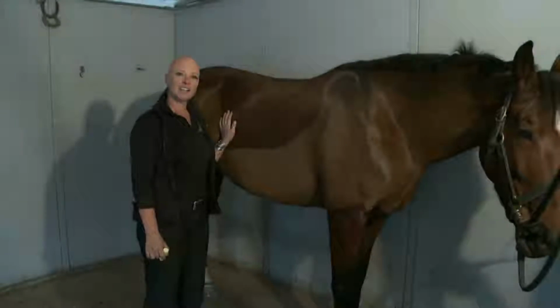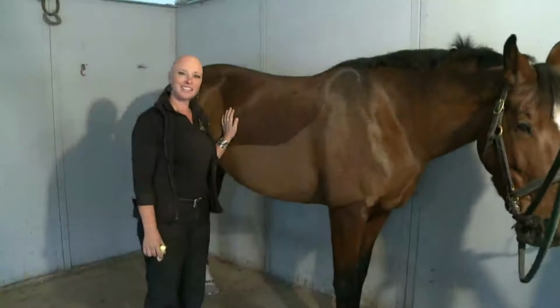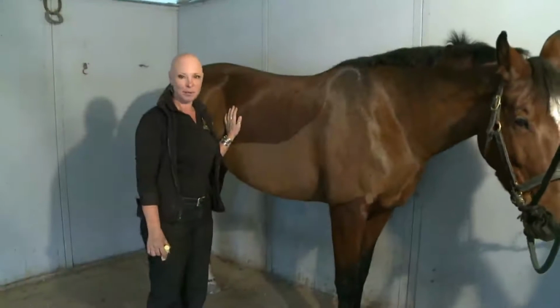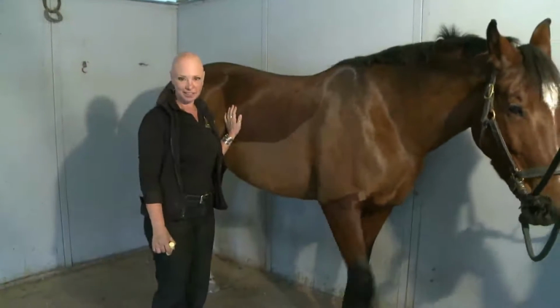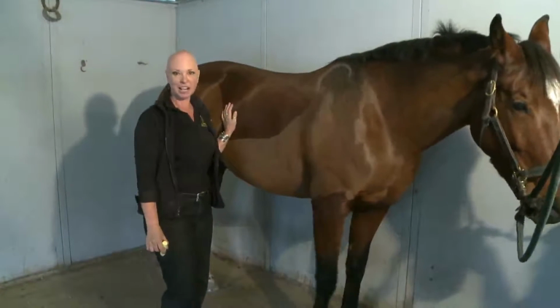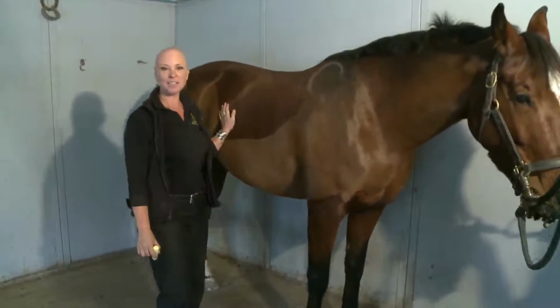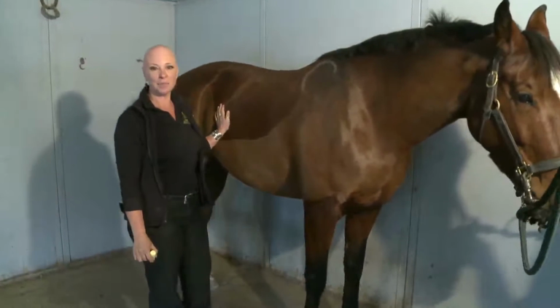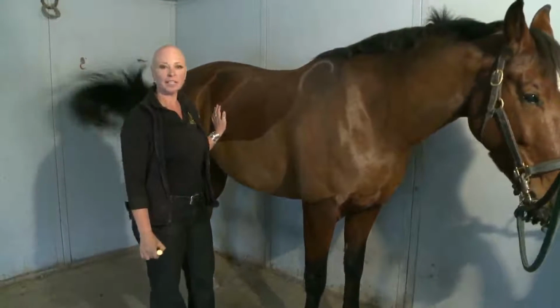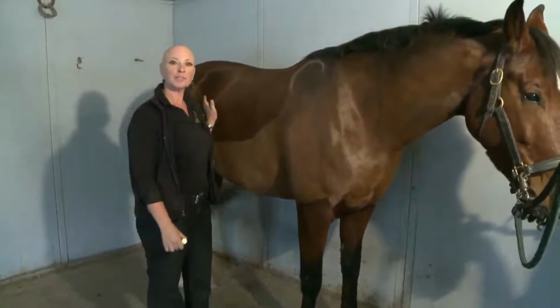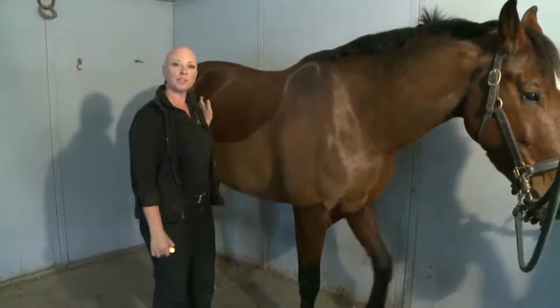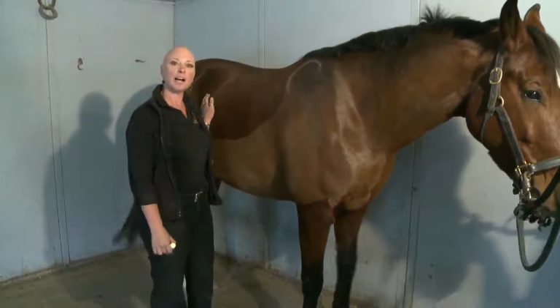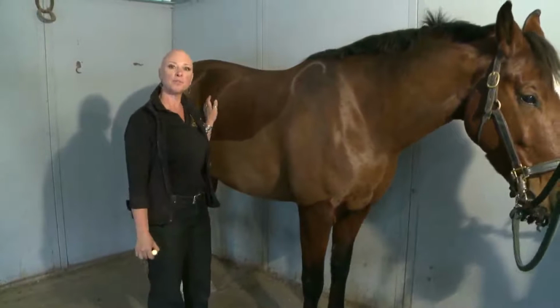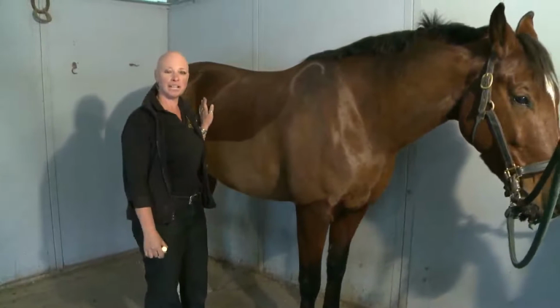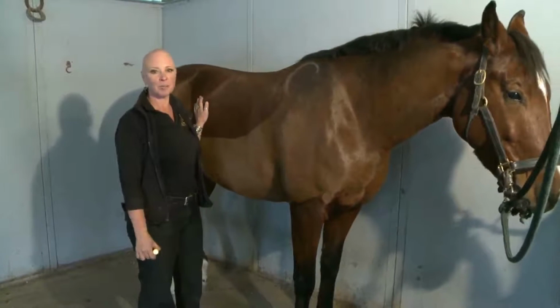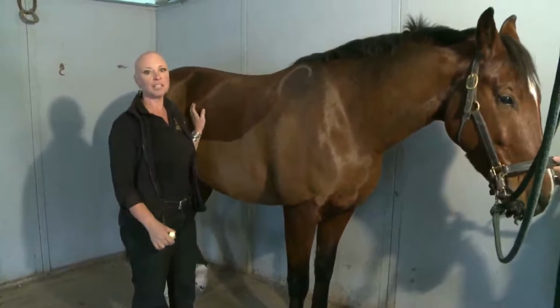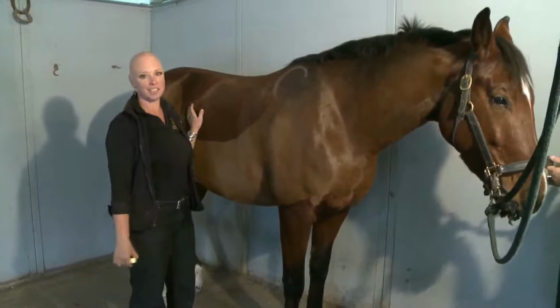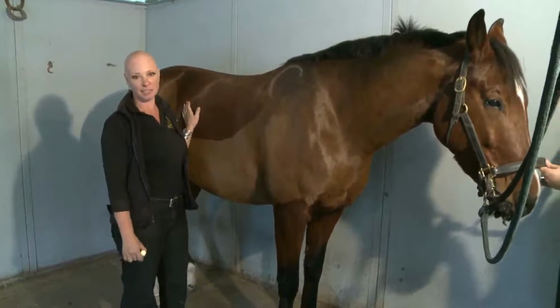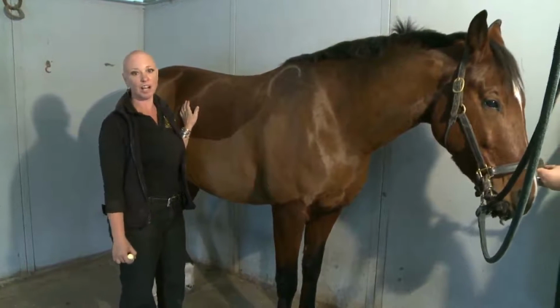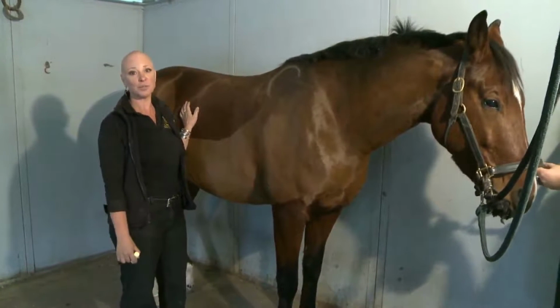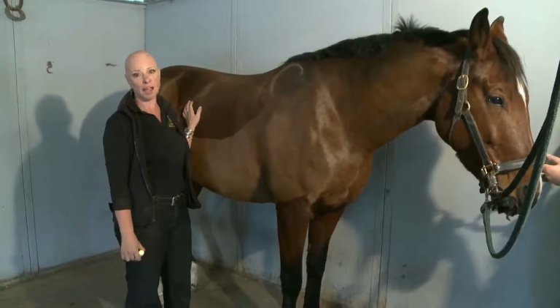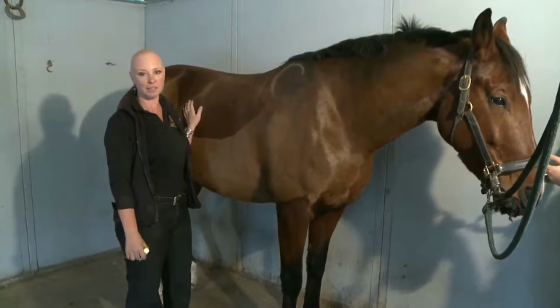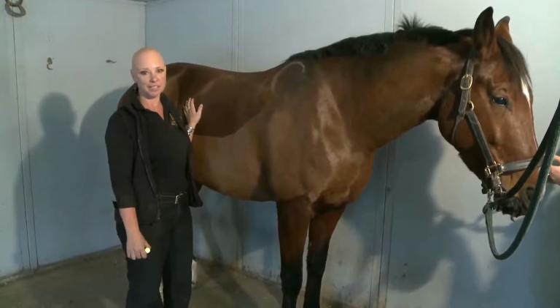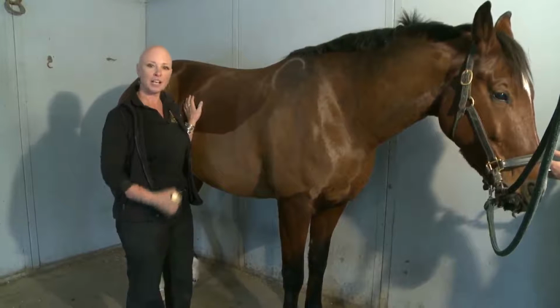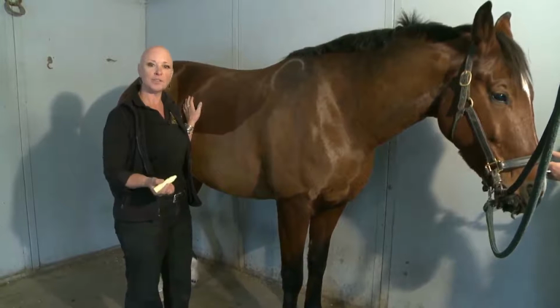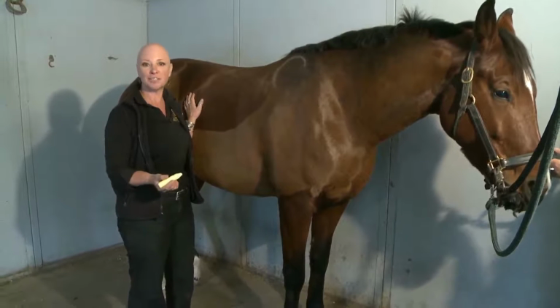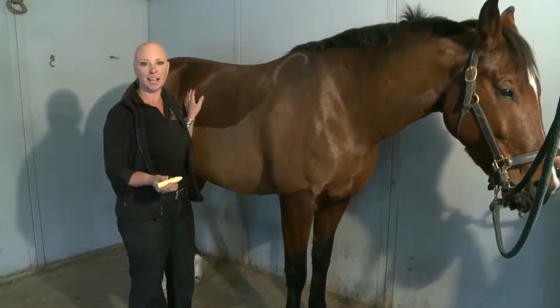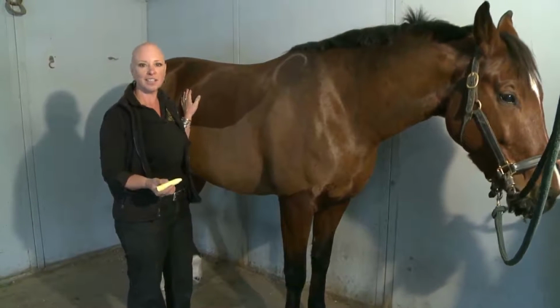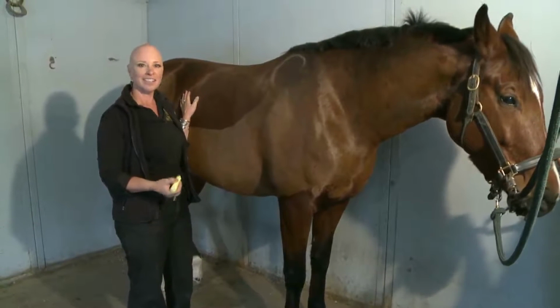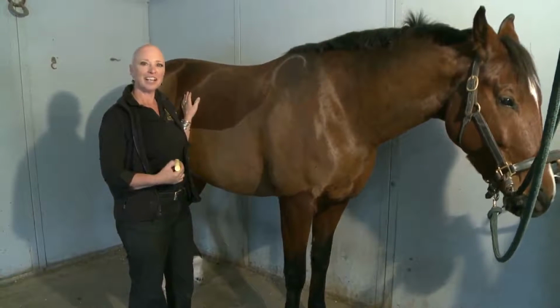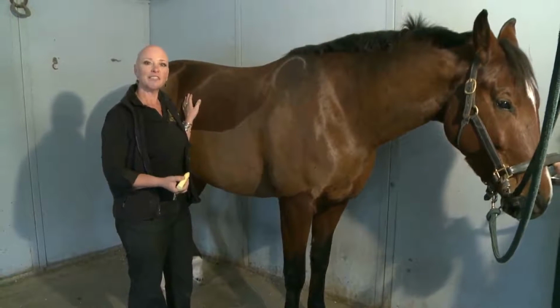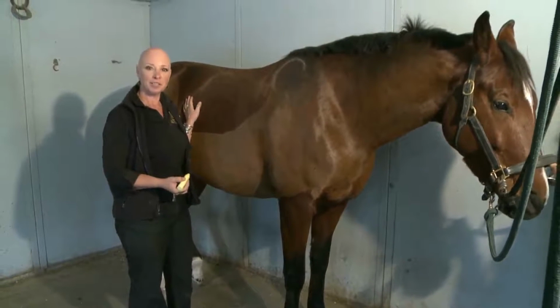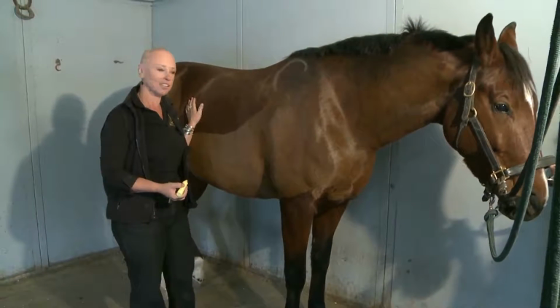Hi, it's Carmi Weininger of the Reactor Panel Saddle Company, and I'm going to show you how to find out how much real estate is available on your horse's back to carry weight. You could also think of this as the area available to saddle.